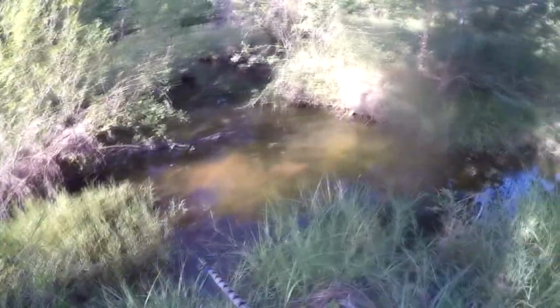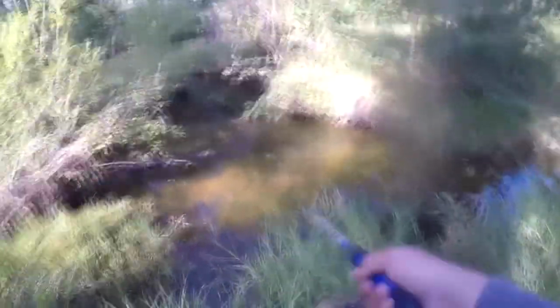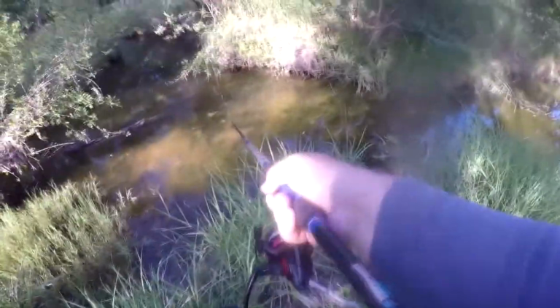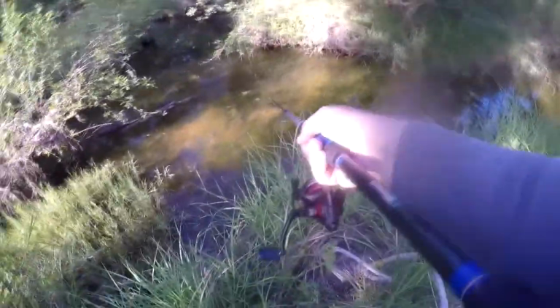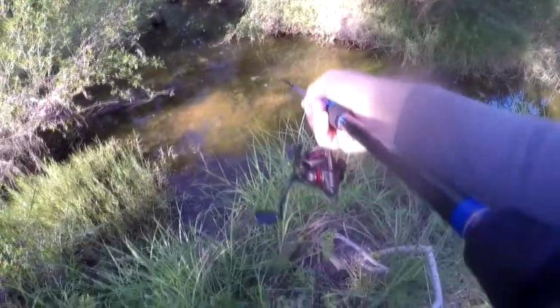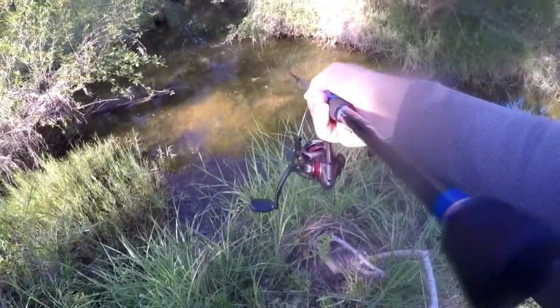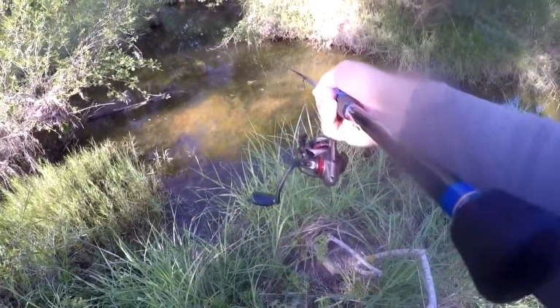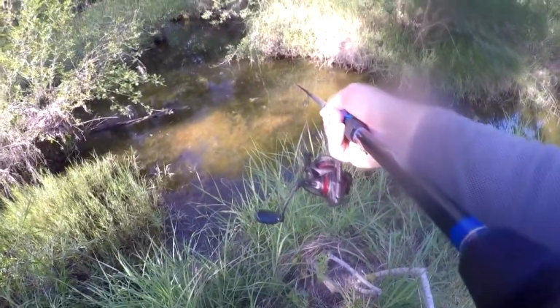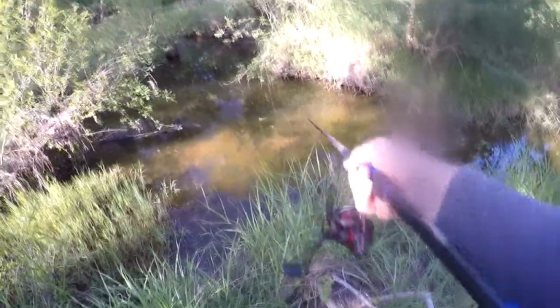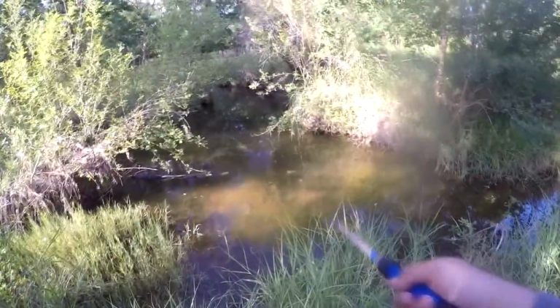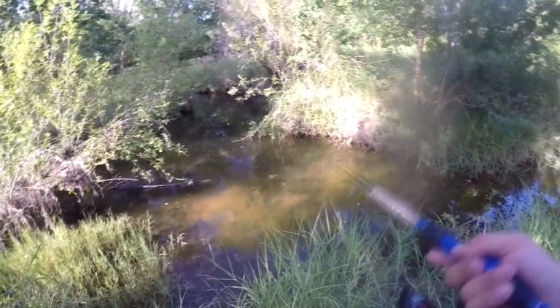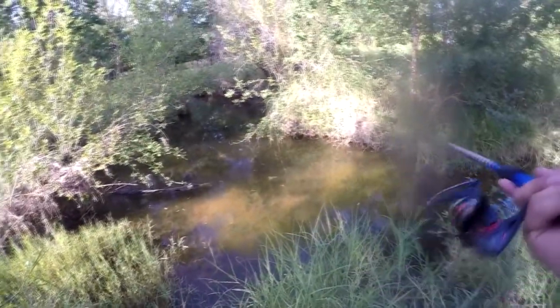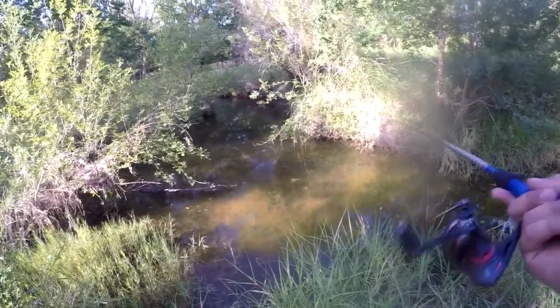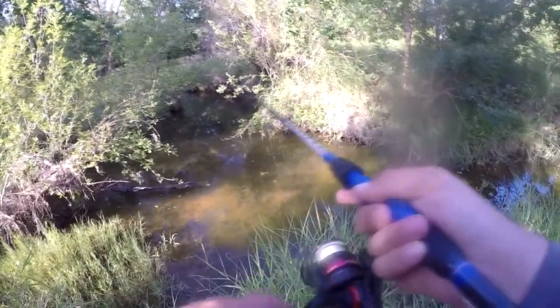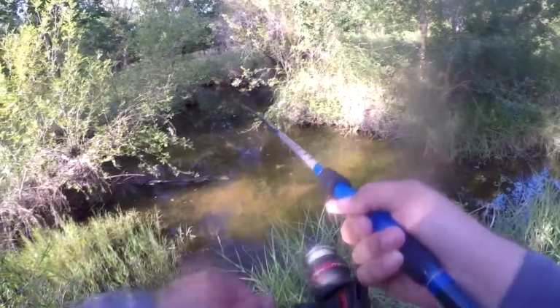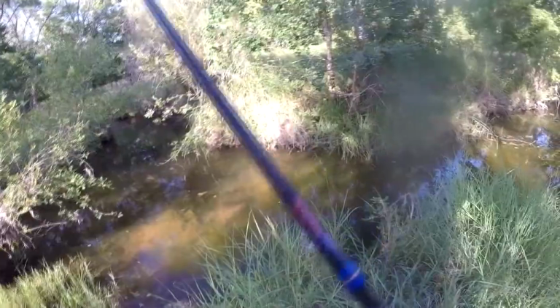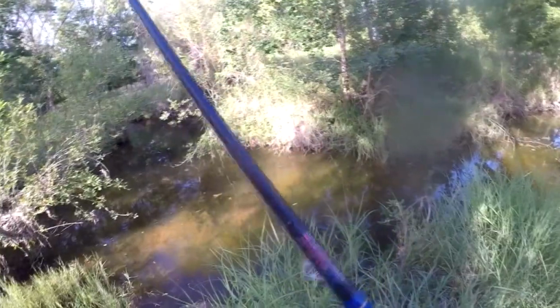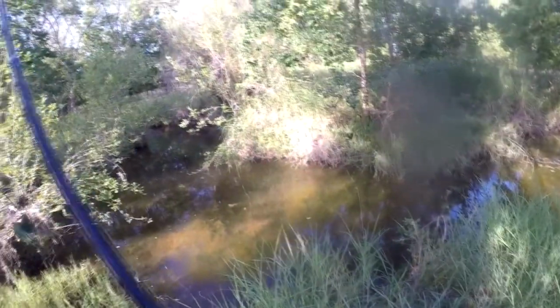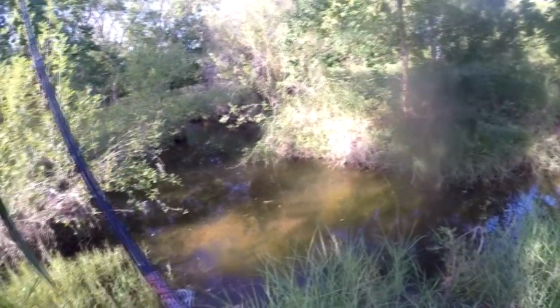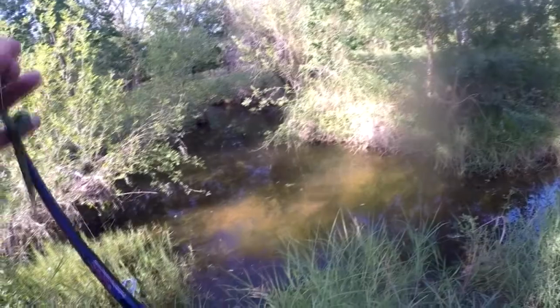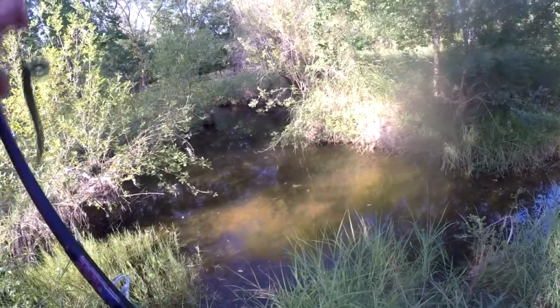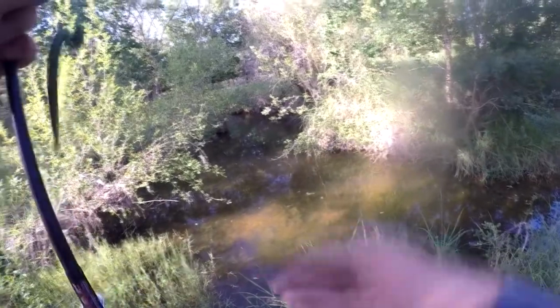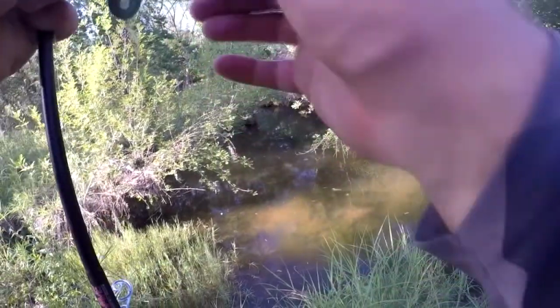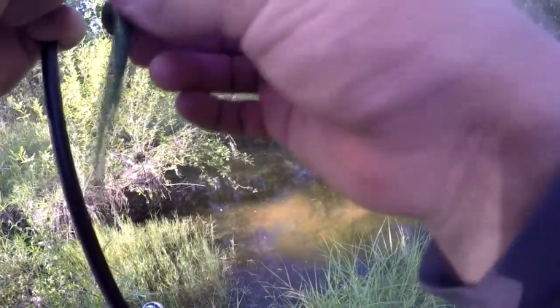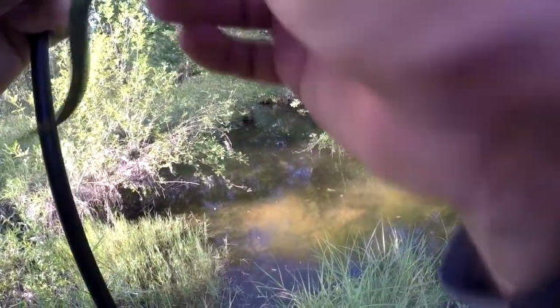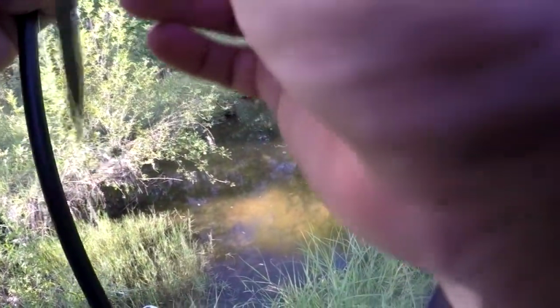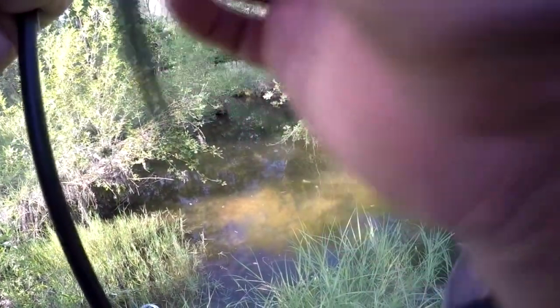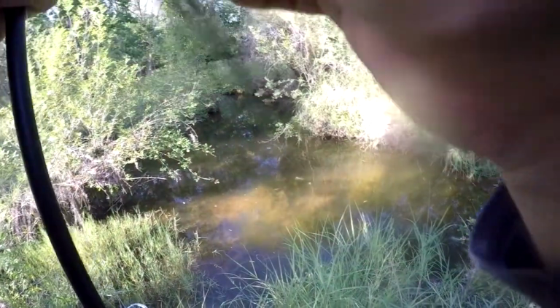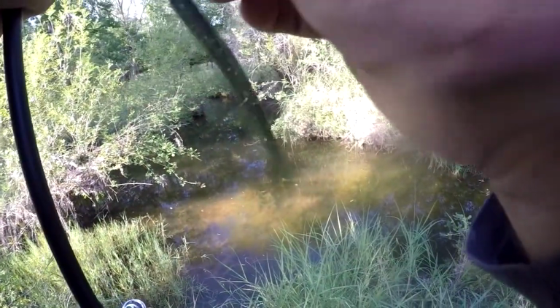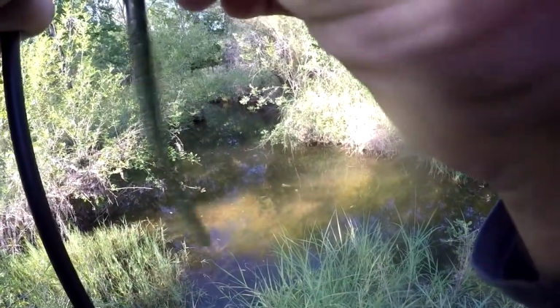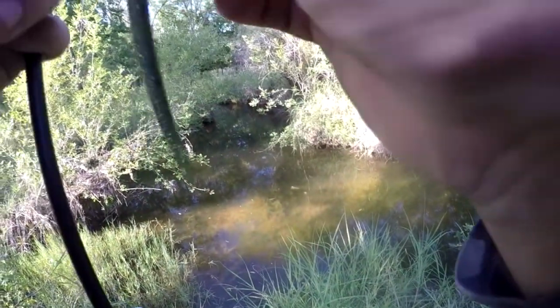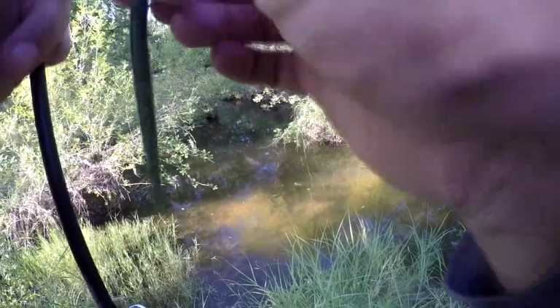Look at that sunfish right there — that is a bluegill and there's got to be a pound. There are some giant bluegill in here, never seen them so big before. Like, that's bigger than most of the bass around here.